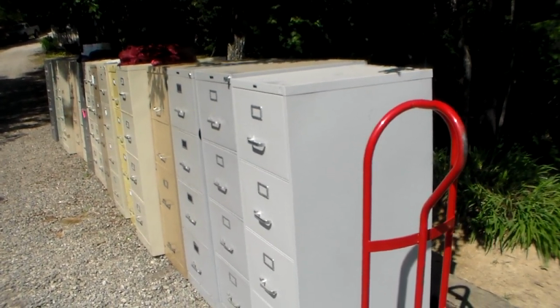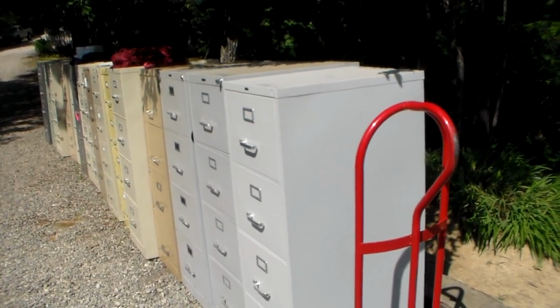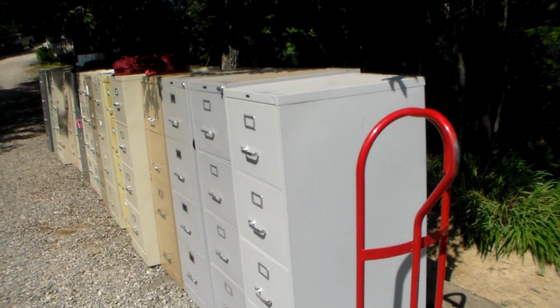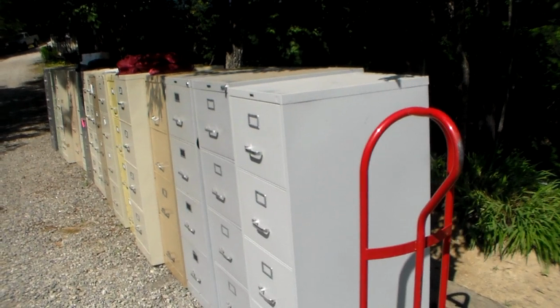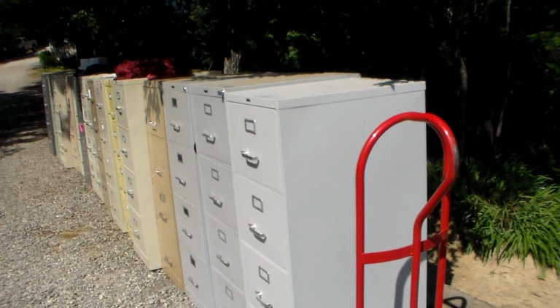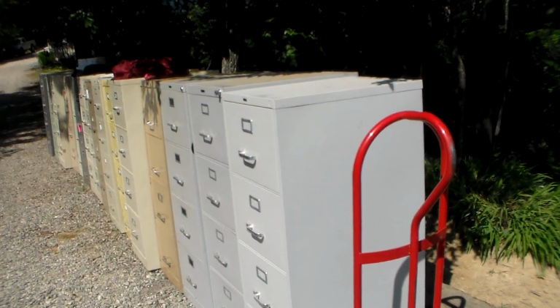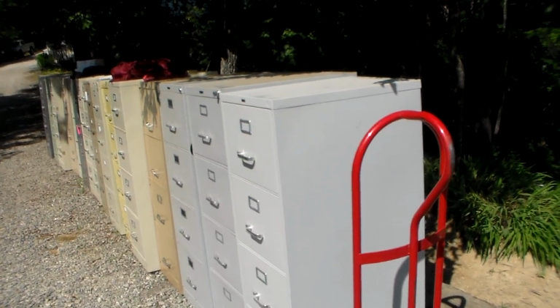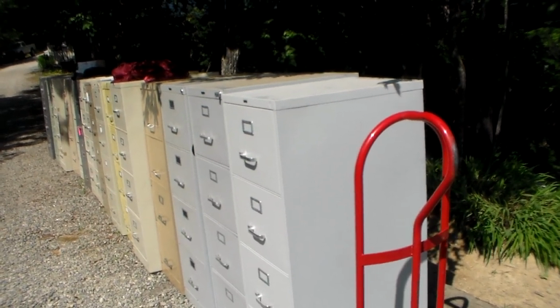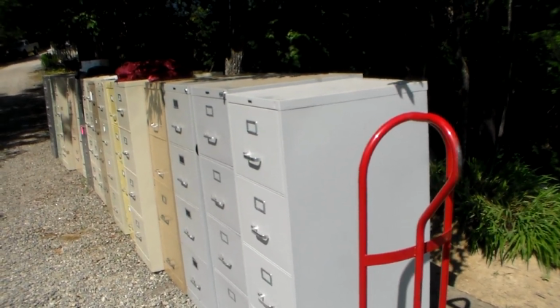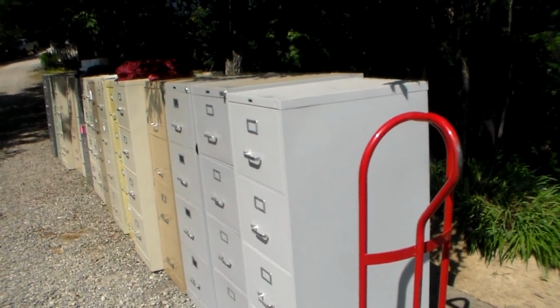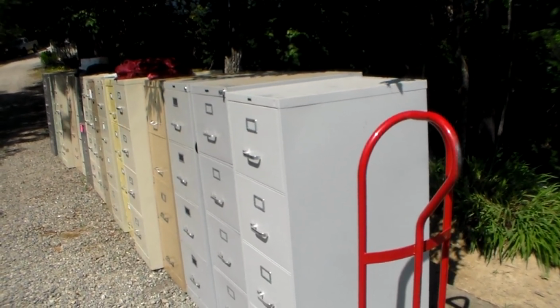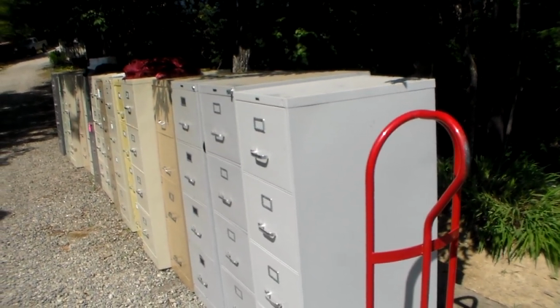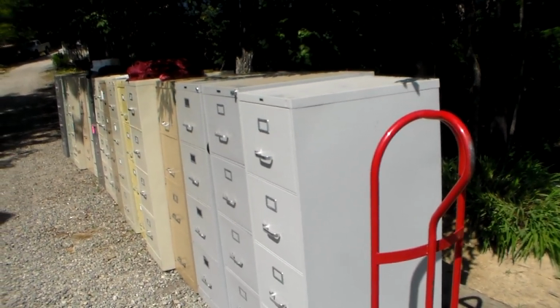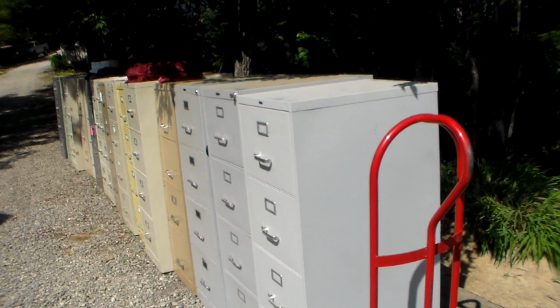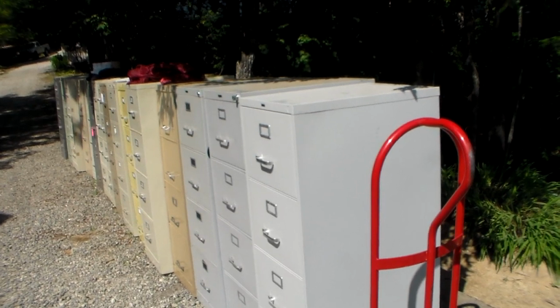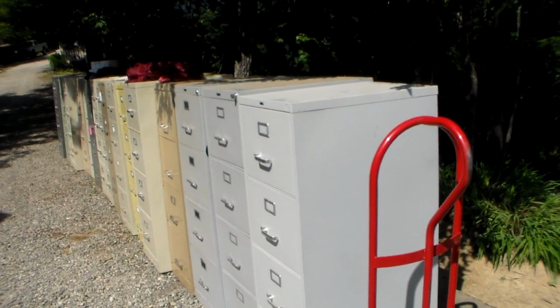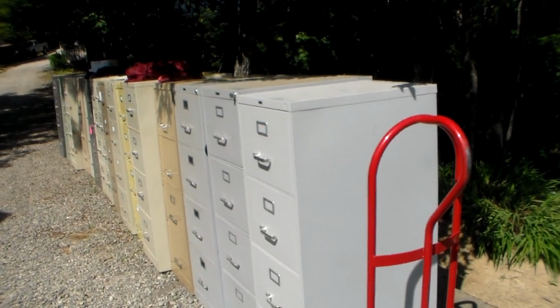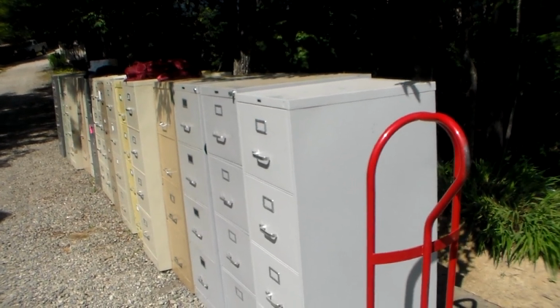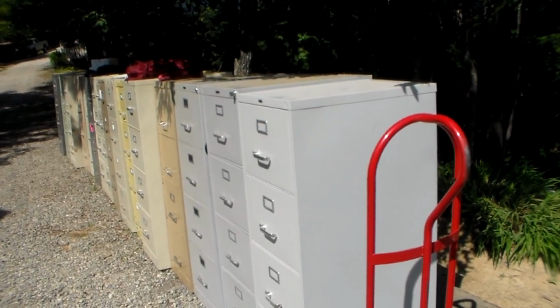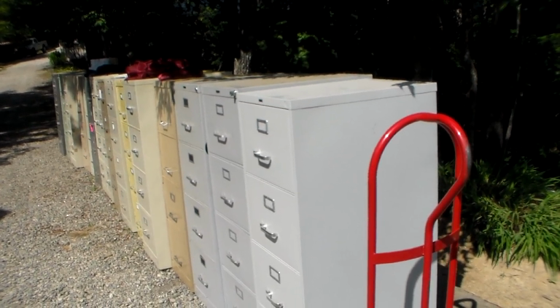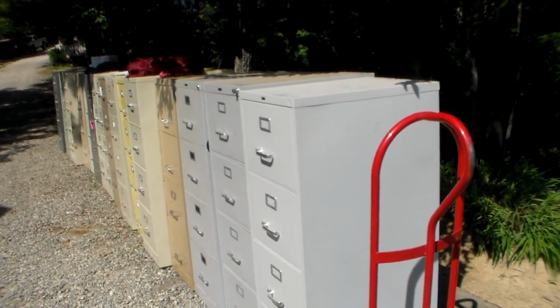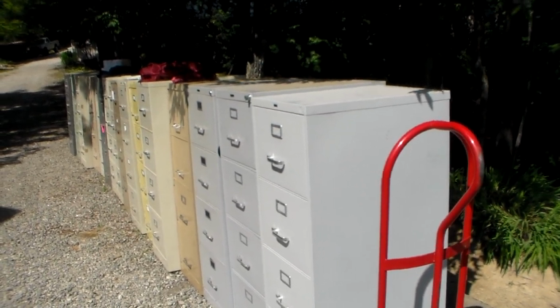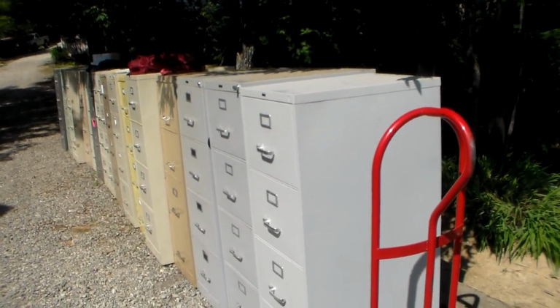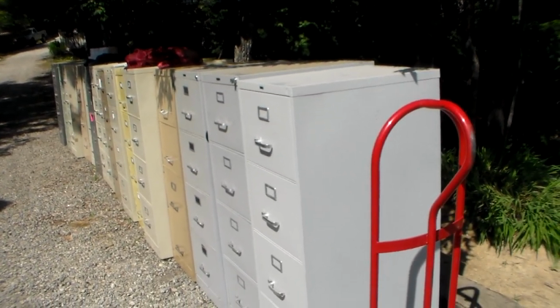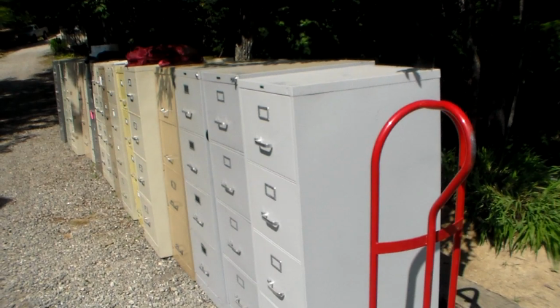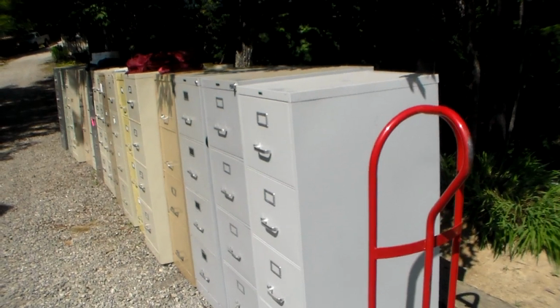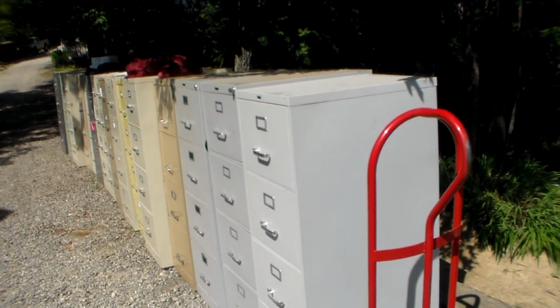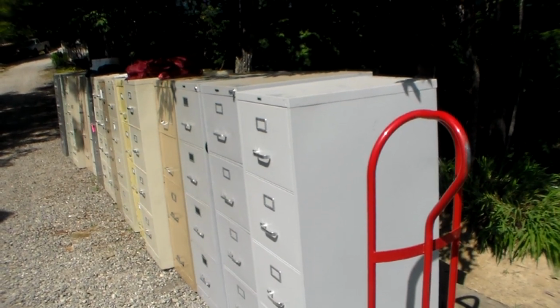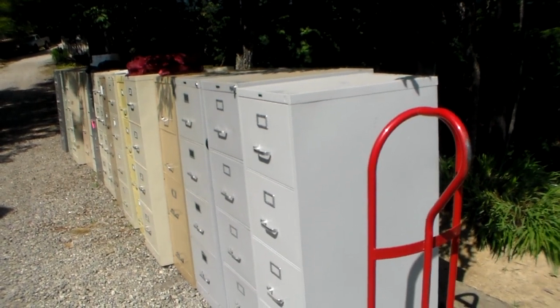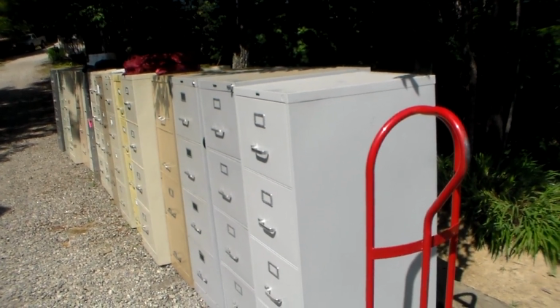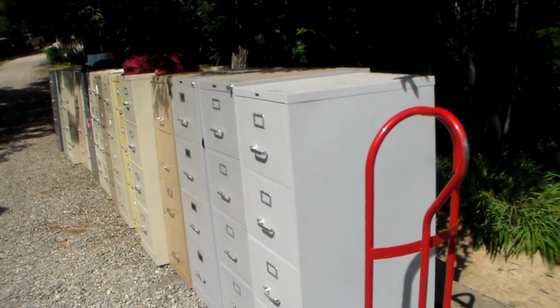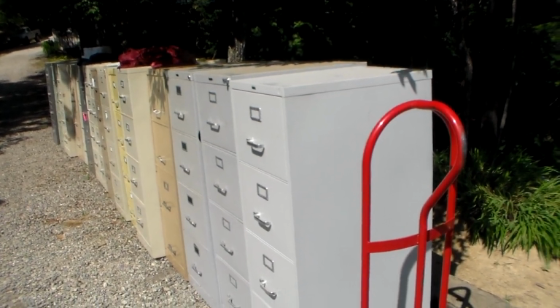27 file cabinets. Now get ready — I broke the bank on this one. I spent $54. $2 a piece. Some were a little bit cheaper and some were a little bit more expensive, but it worked out to exactly $2 a piece.